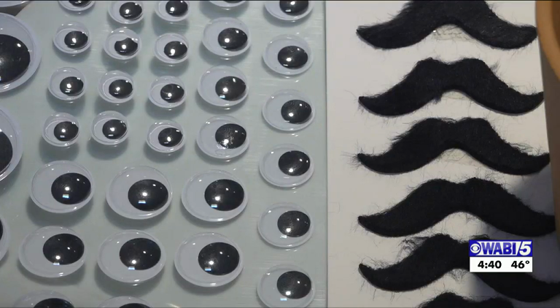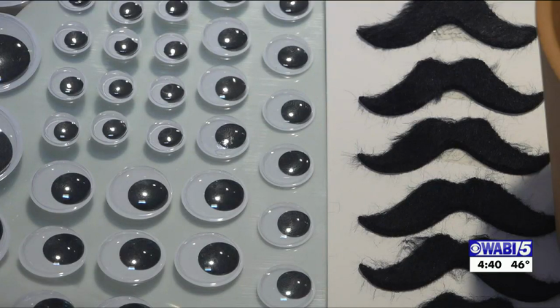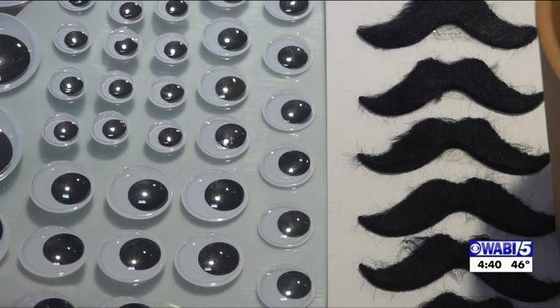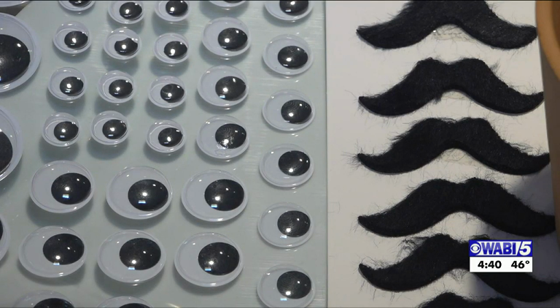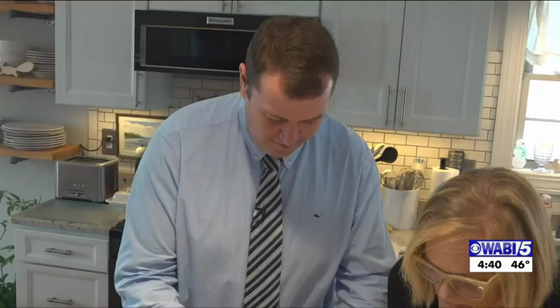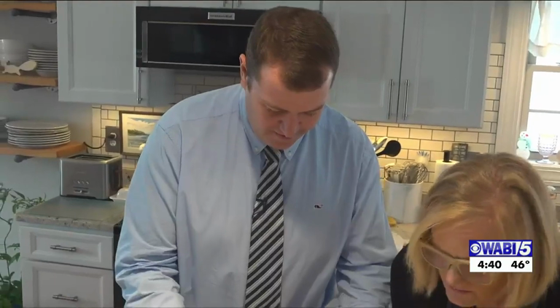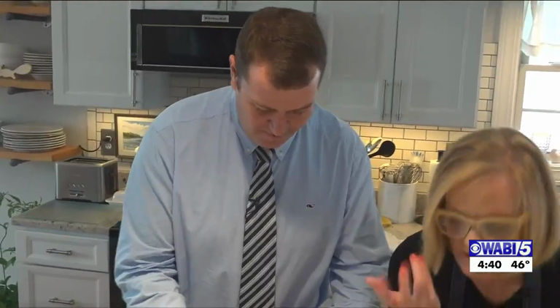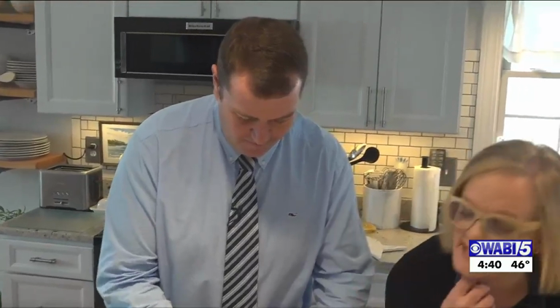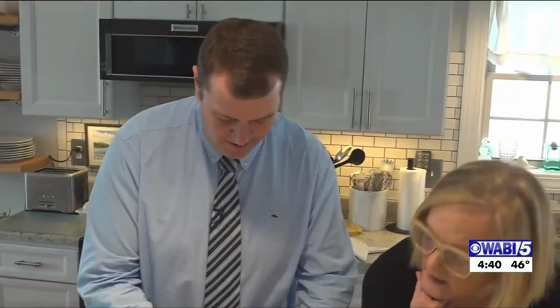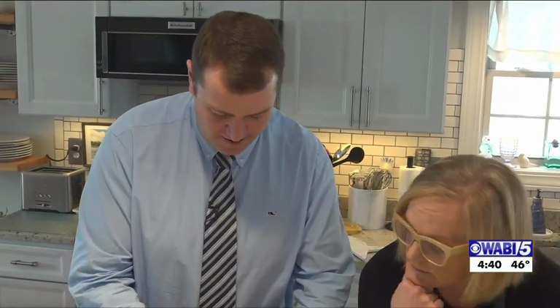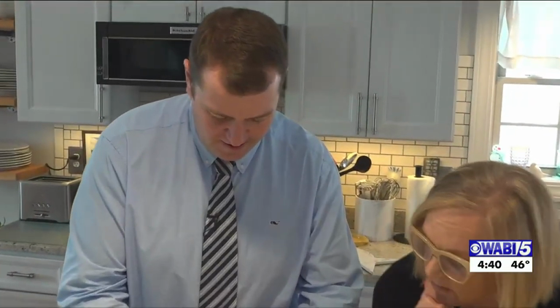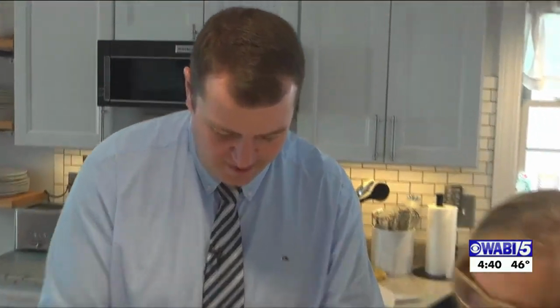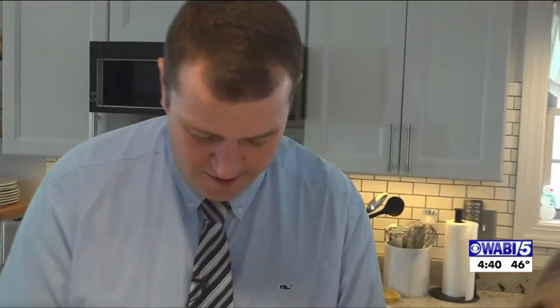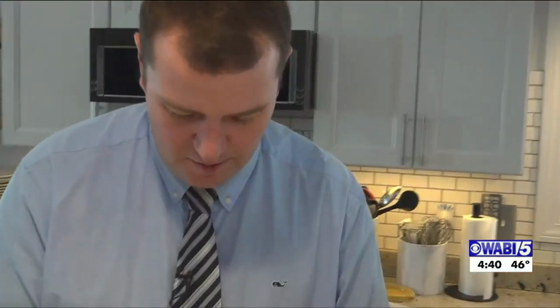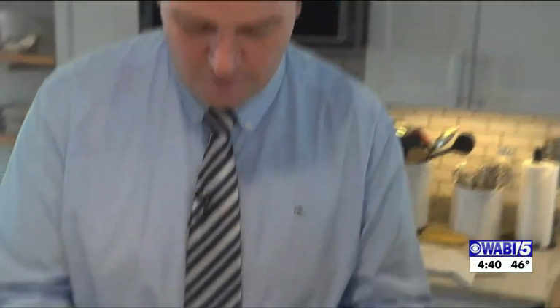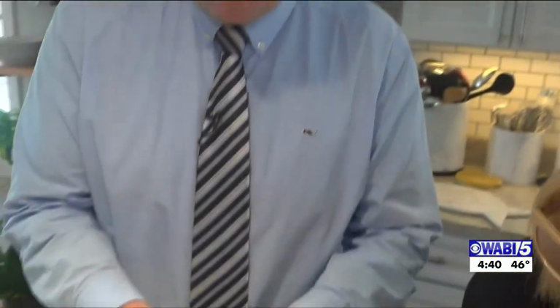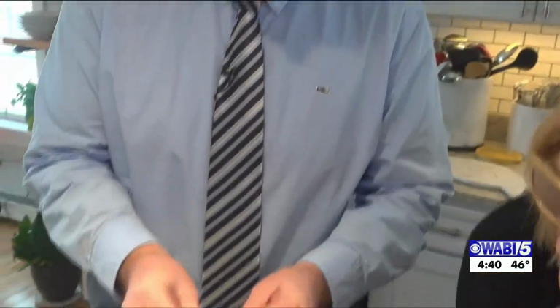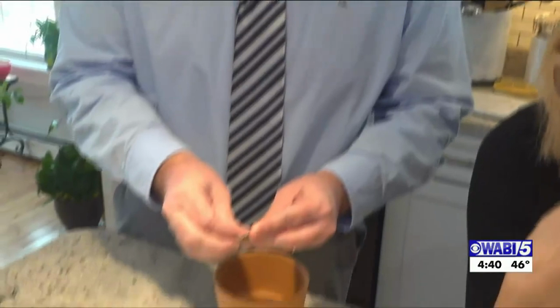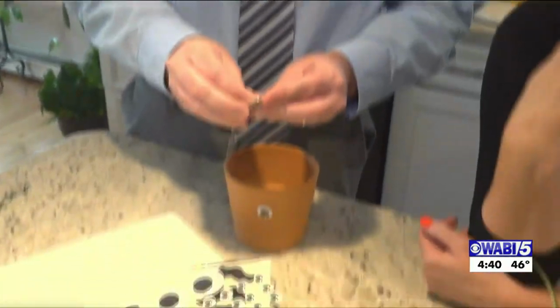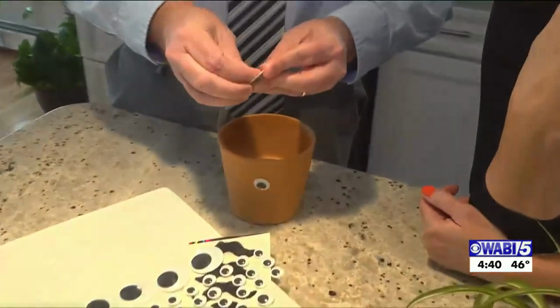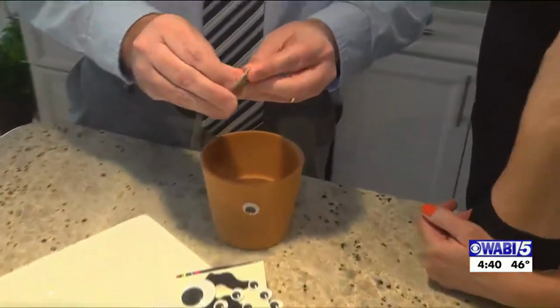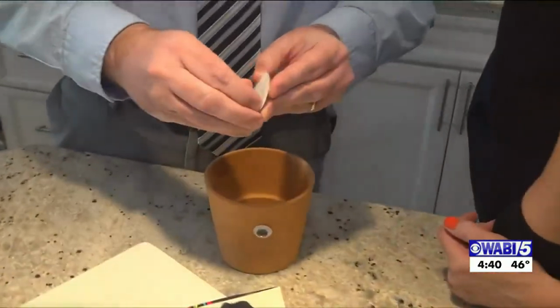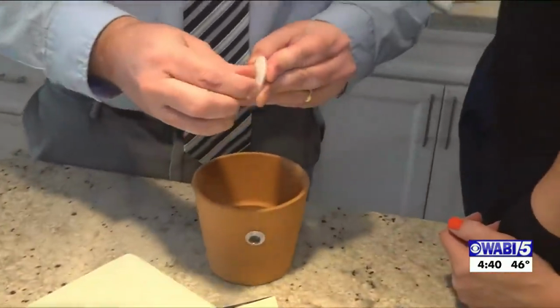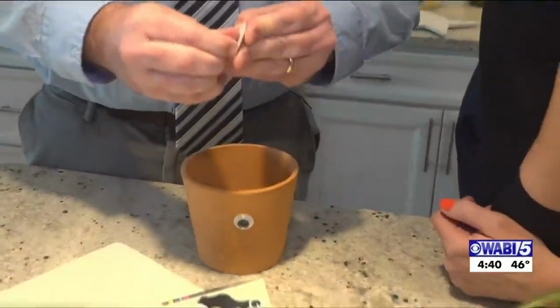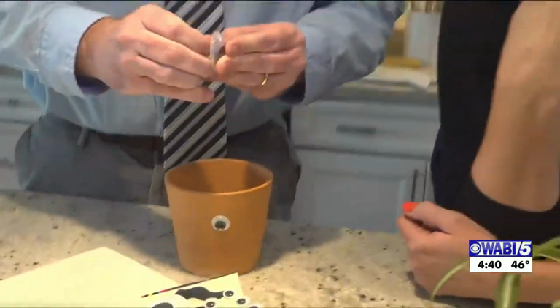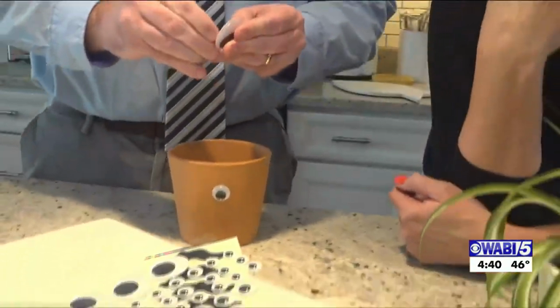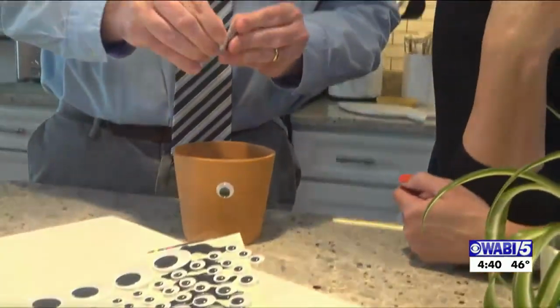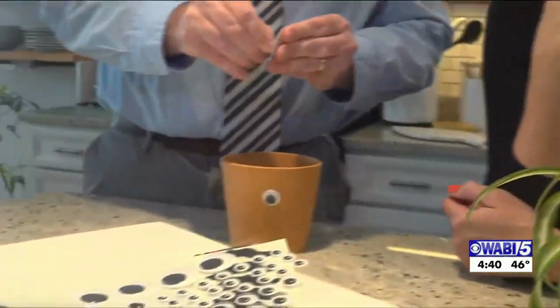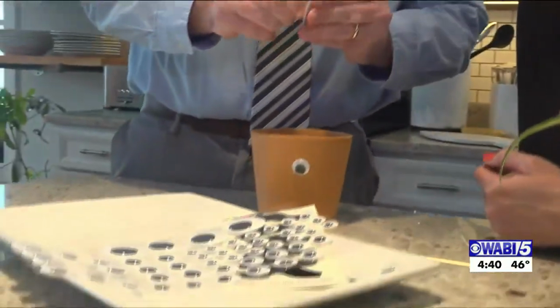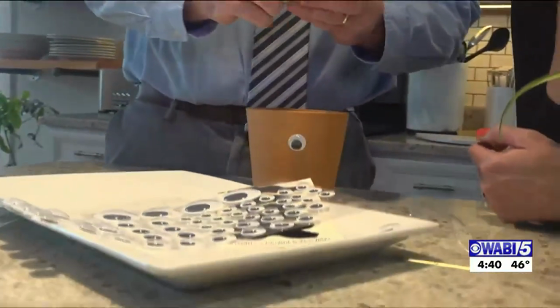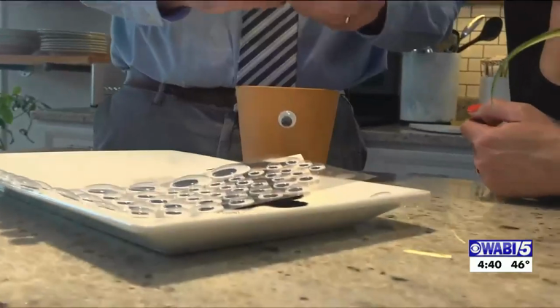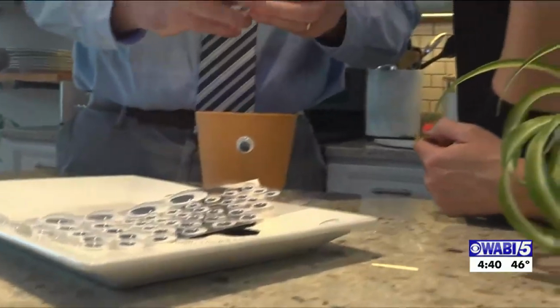Should we have two of the same eyes? It's up to you — this is about being creative and fun. This is a great thing your kids could do. Really easy, fun birthday party exercise. You could put party favors in it.